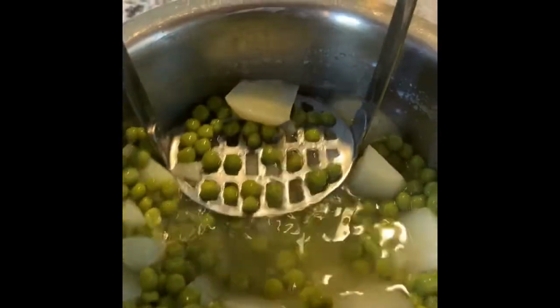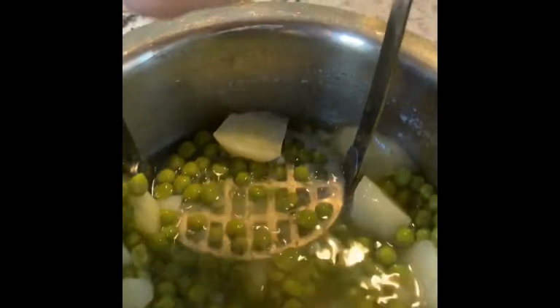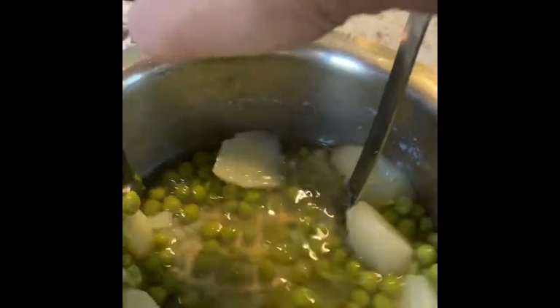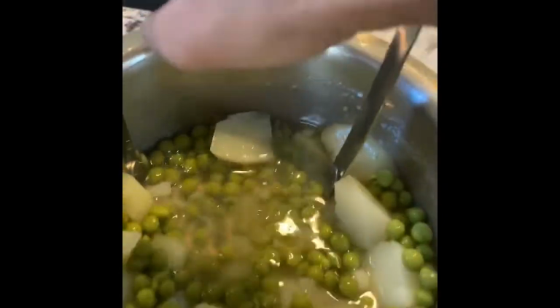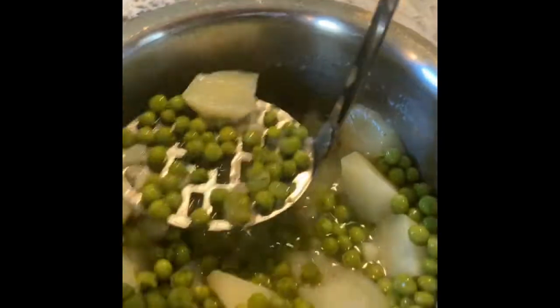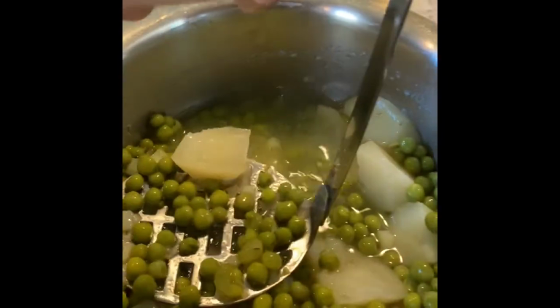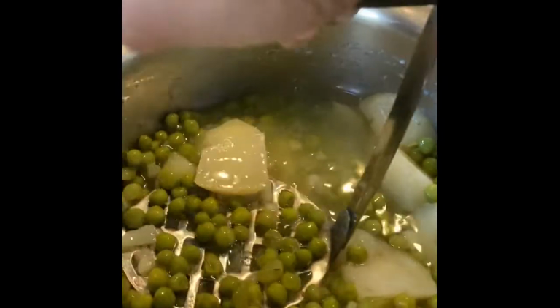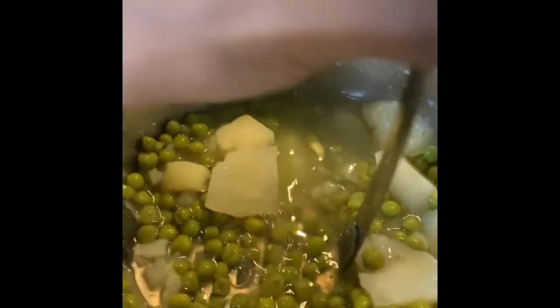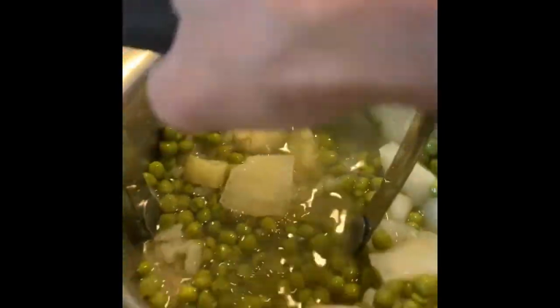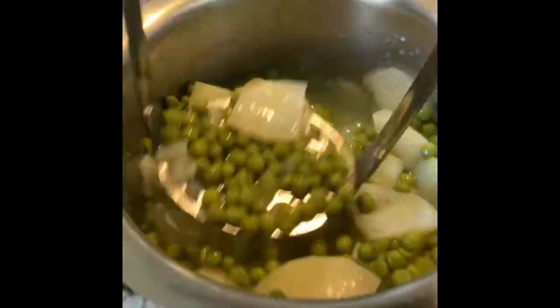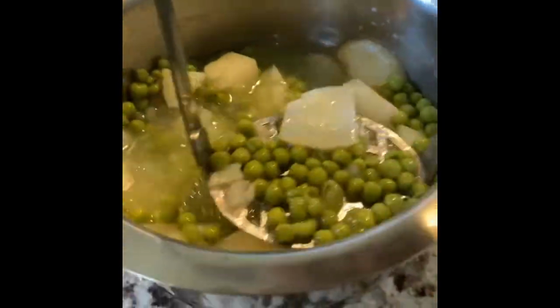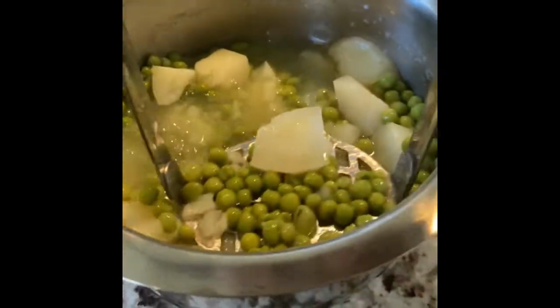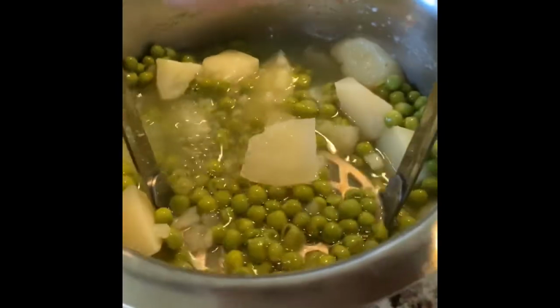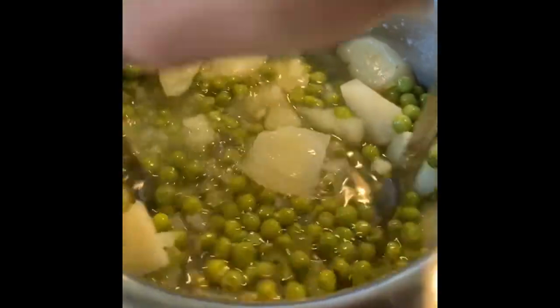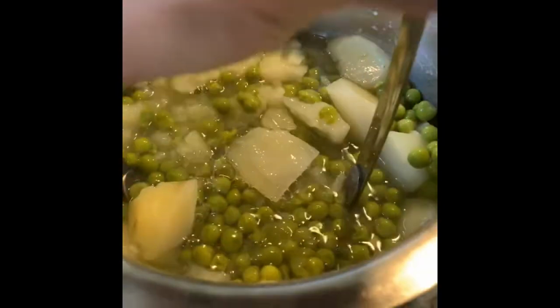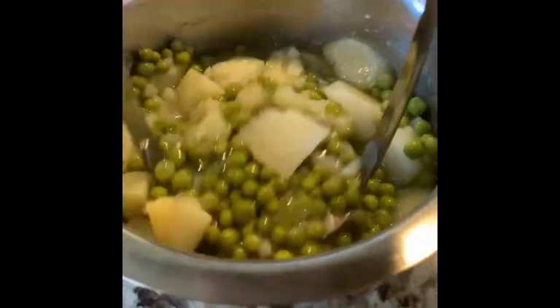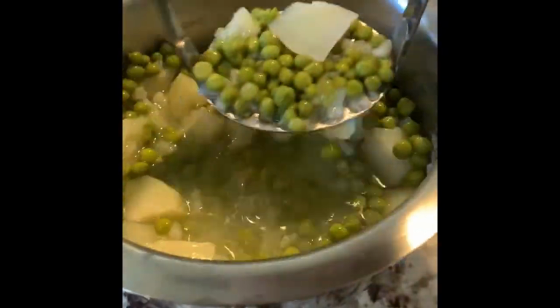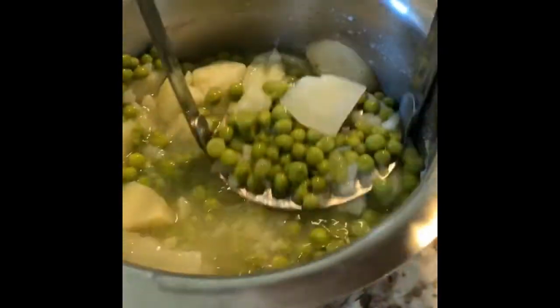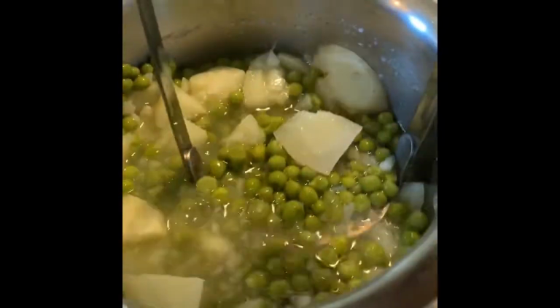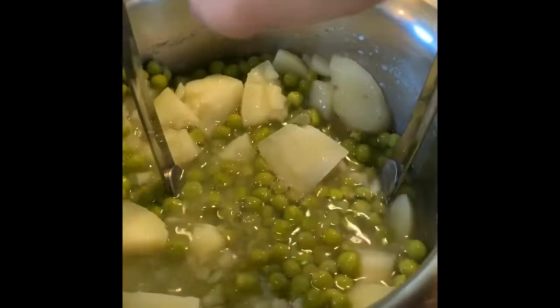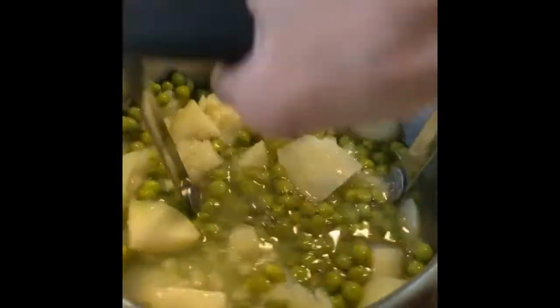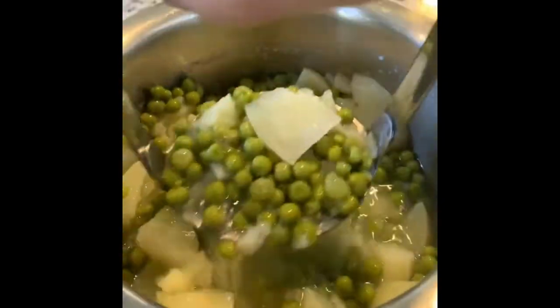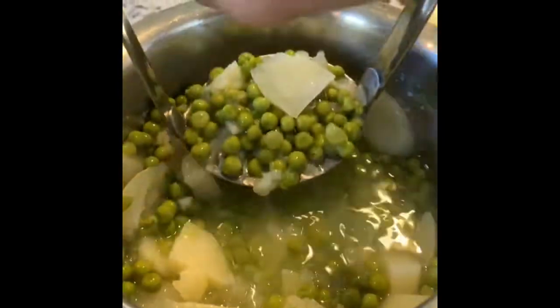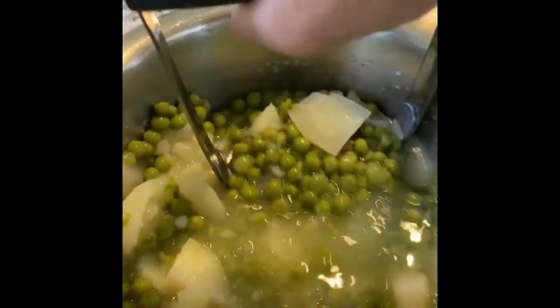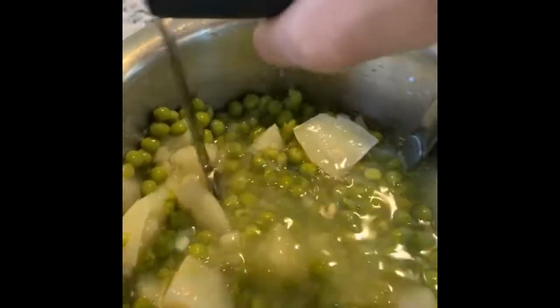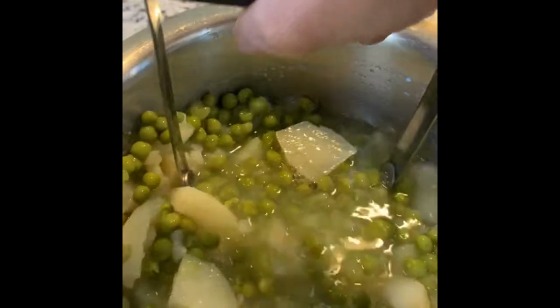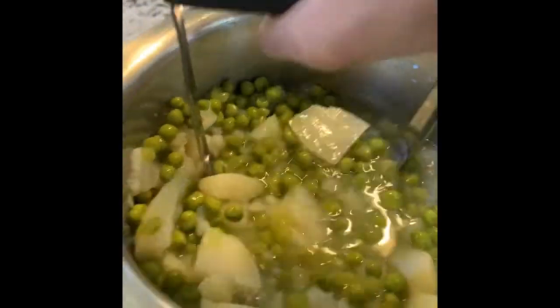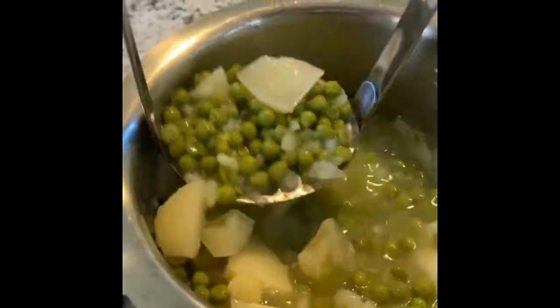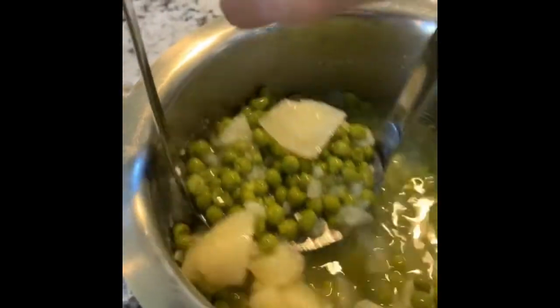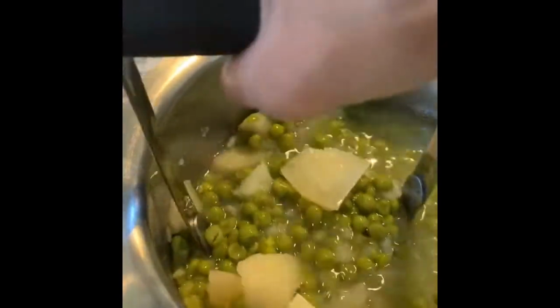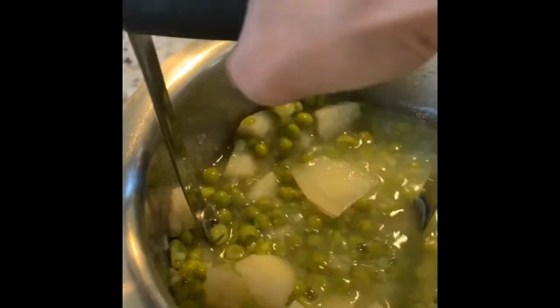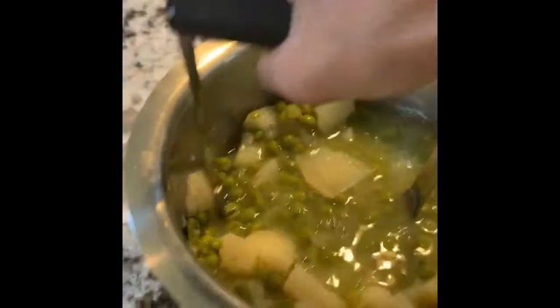When the veggies are soft, crush them roughly to make a thickish stew. Add to the pan and mix. Simmer gently.